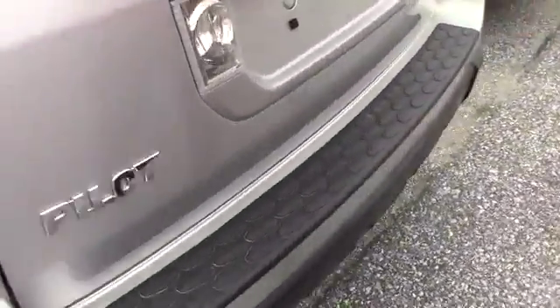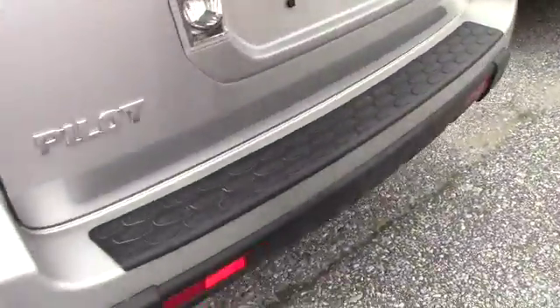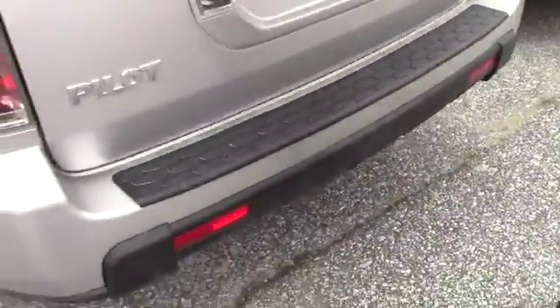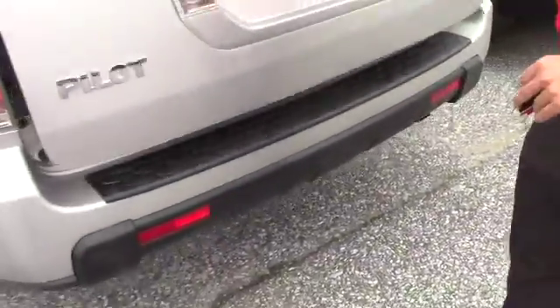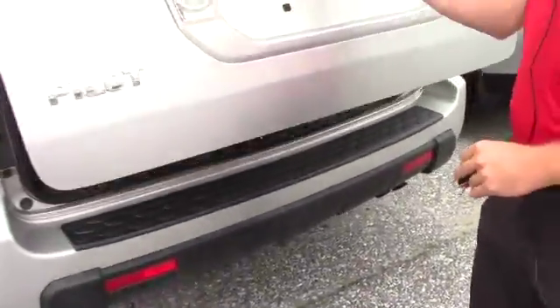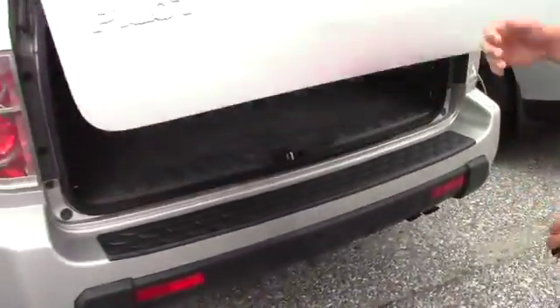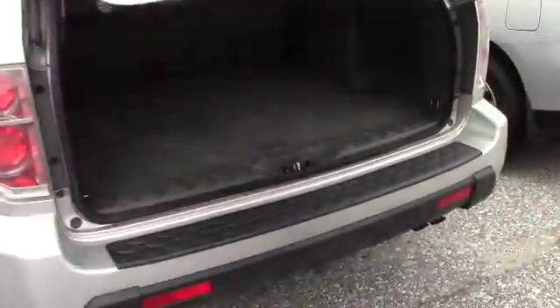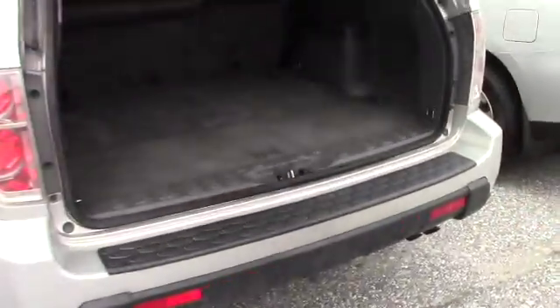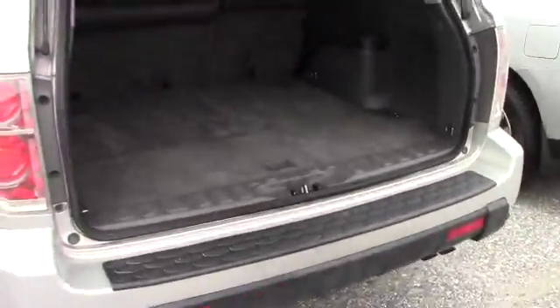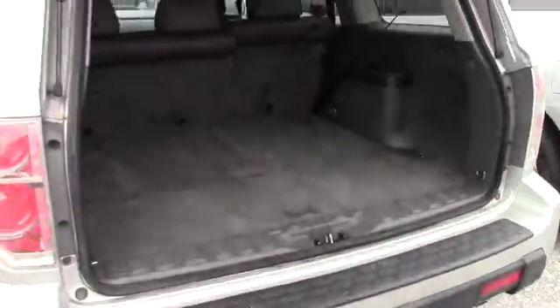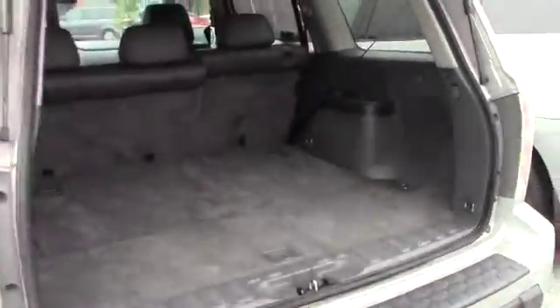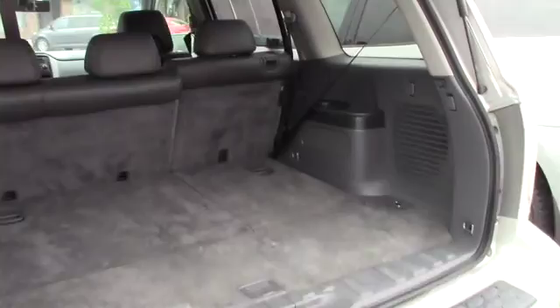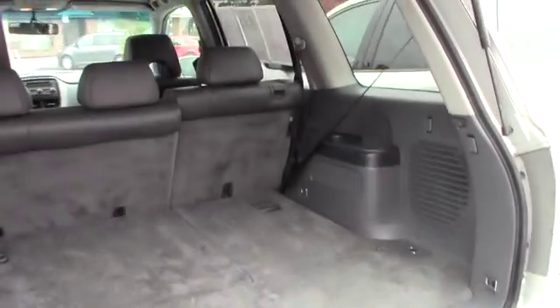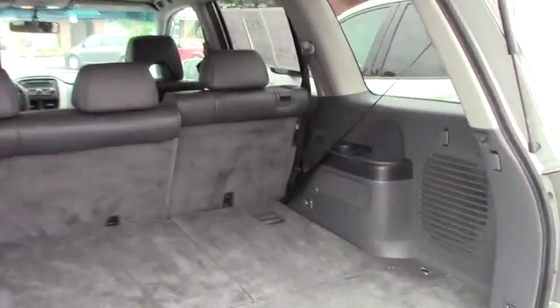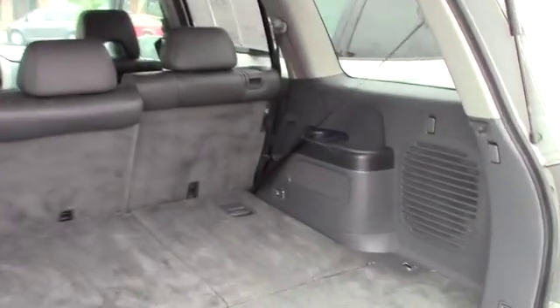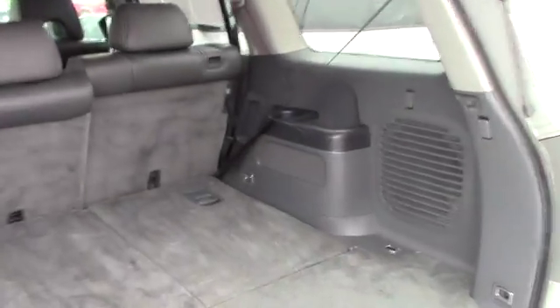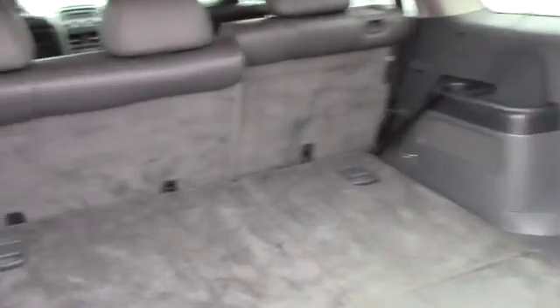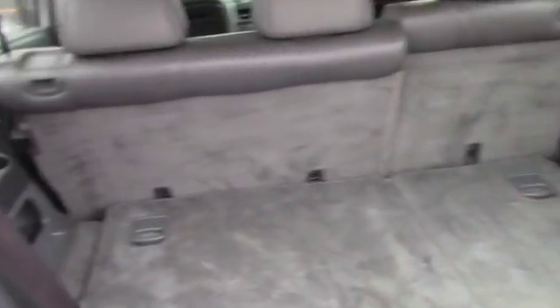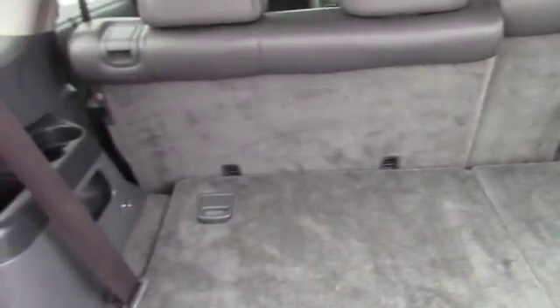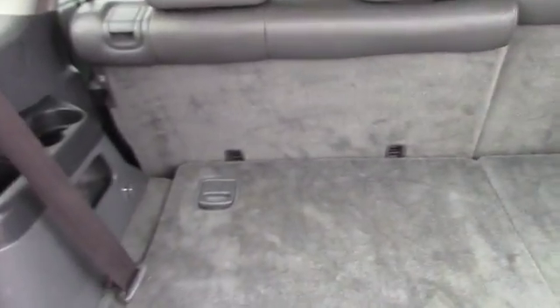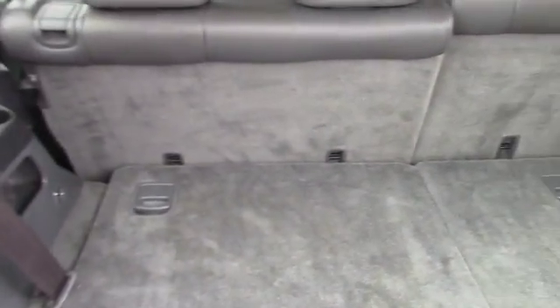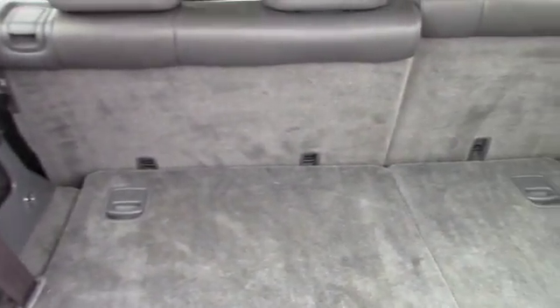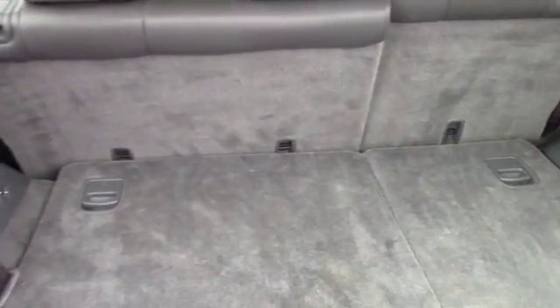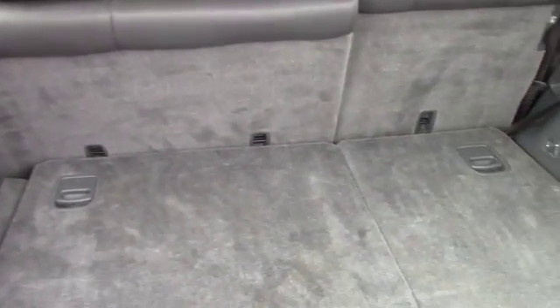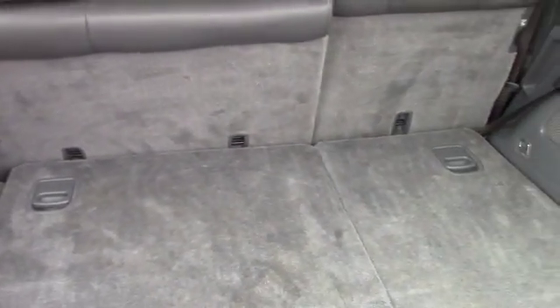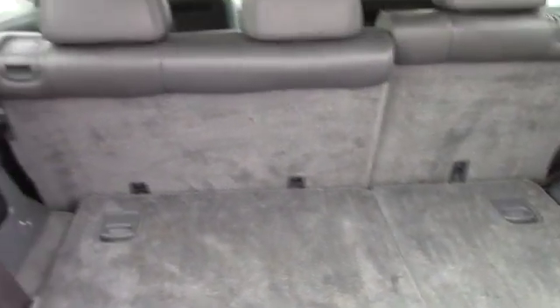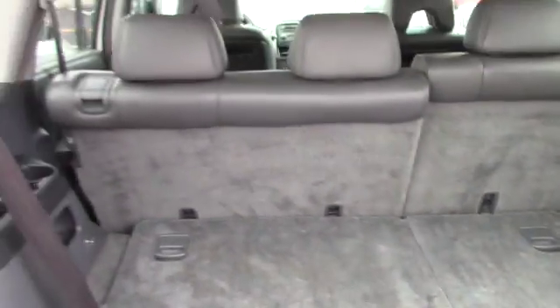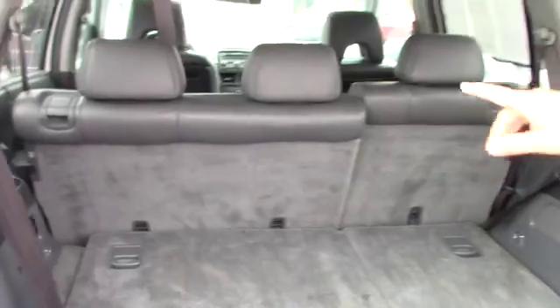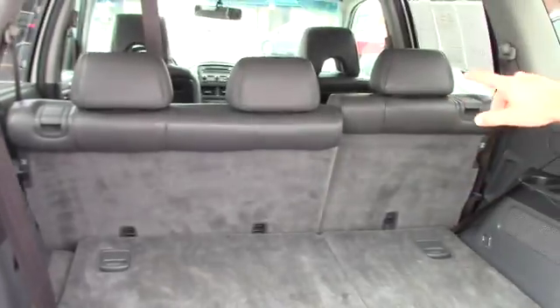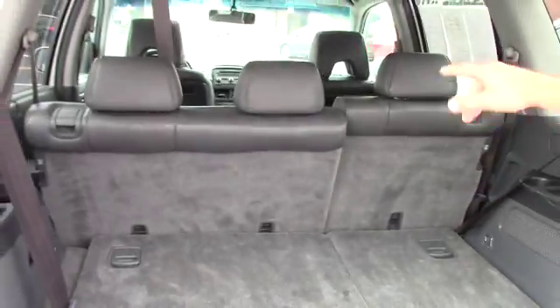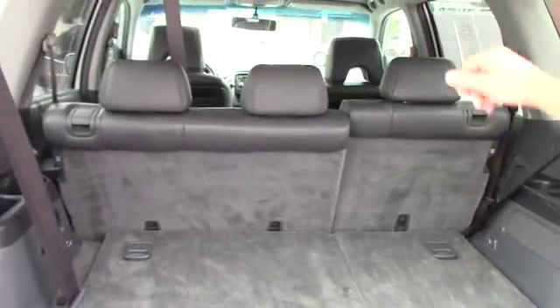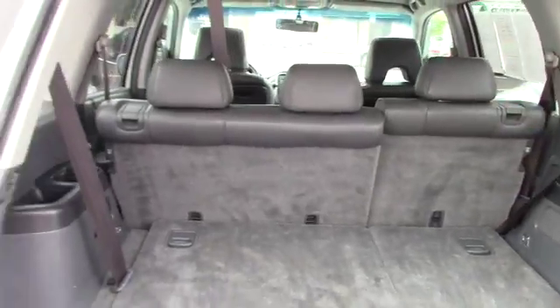The Honda Pilot does allow a lot of spacing in the back. You have third row seating and also 60-40 split second row seating.